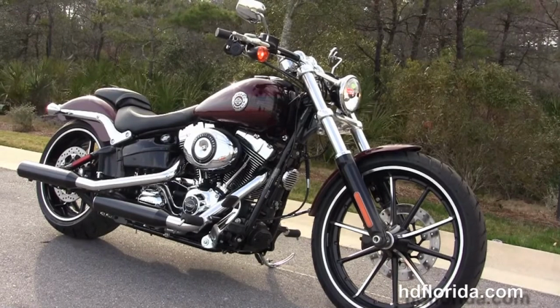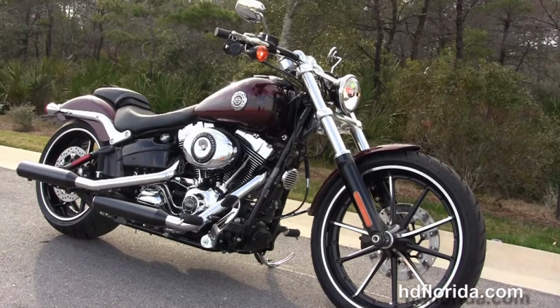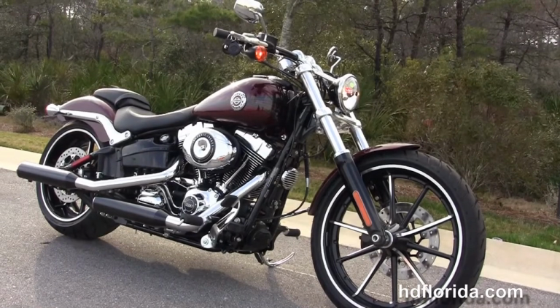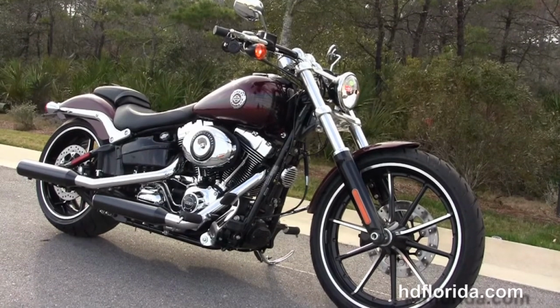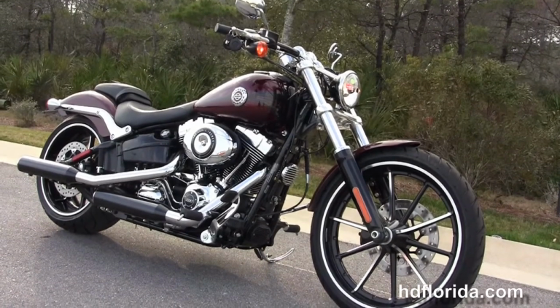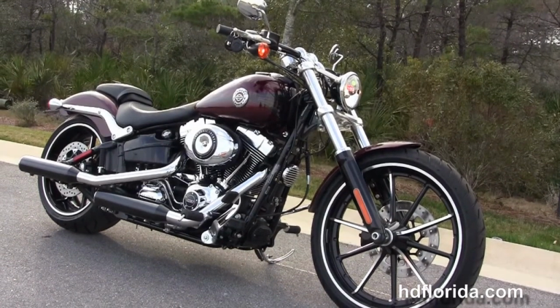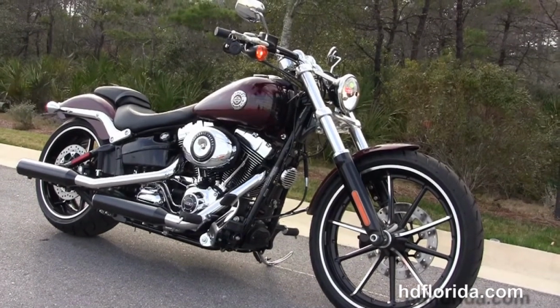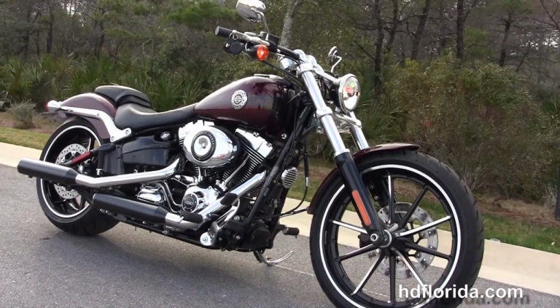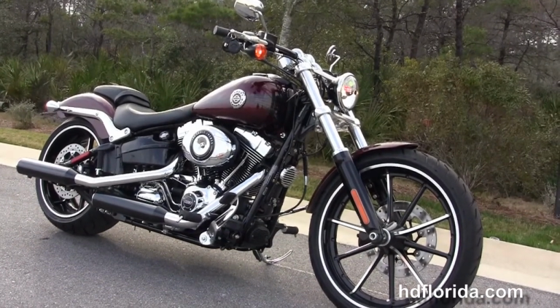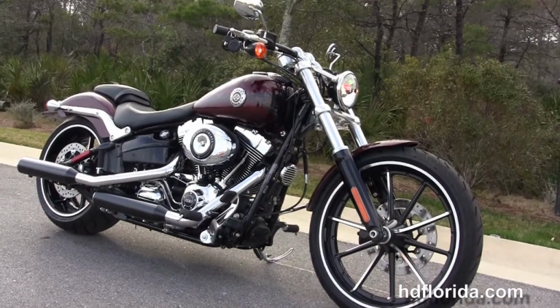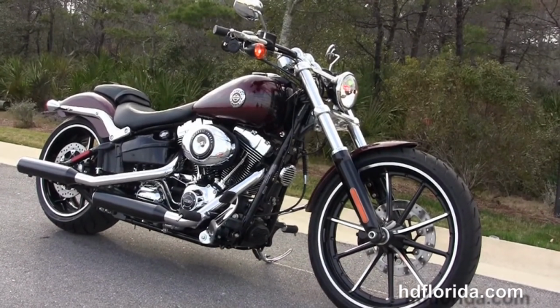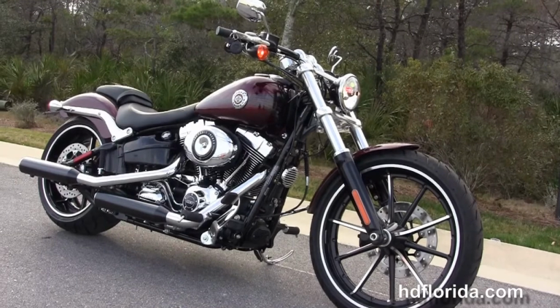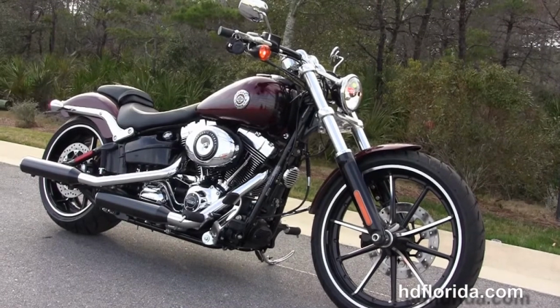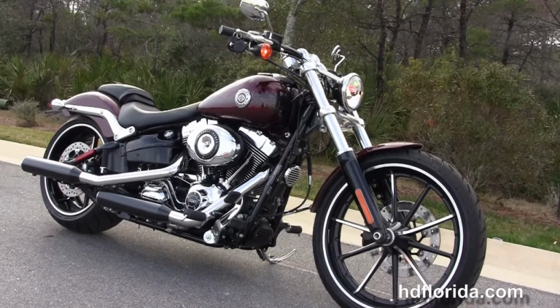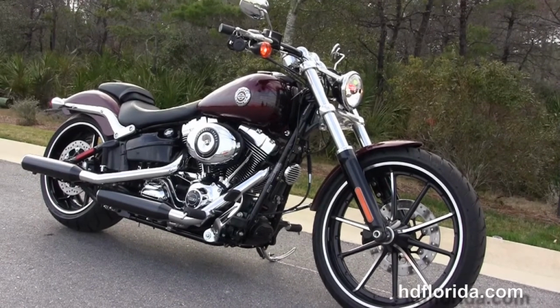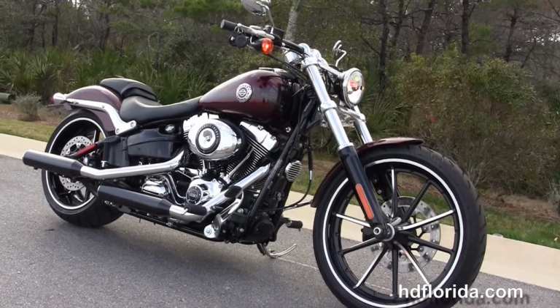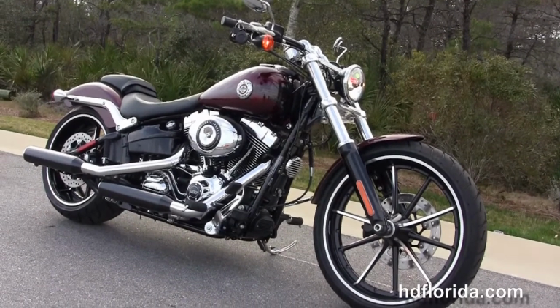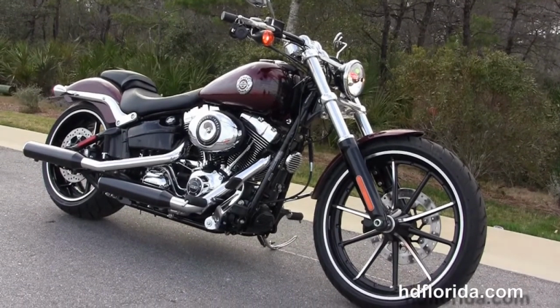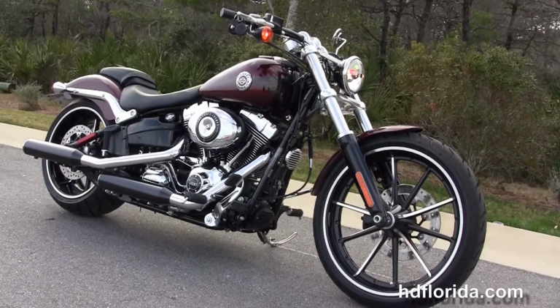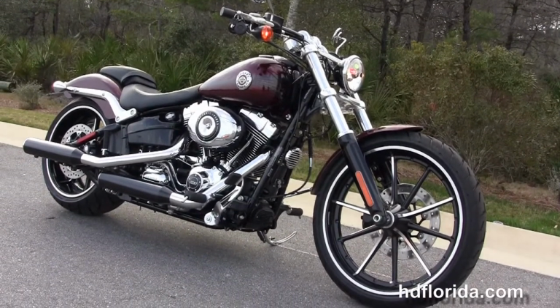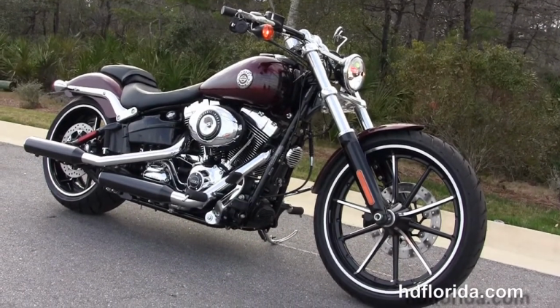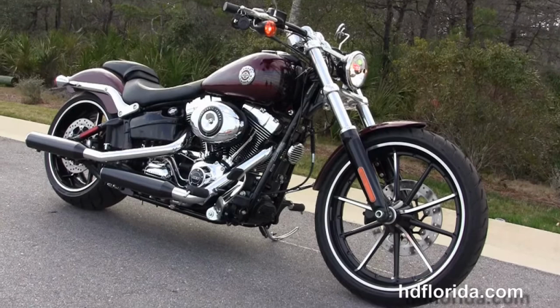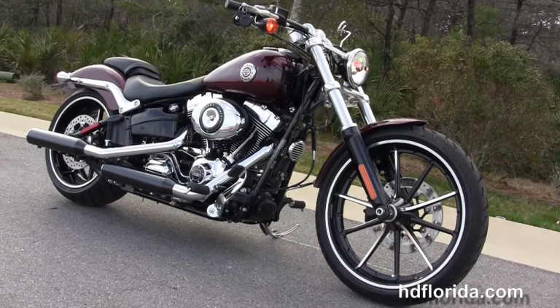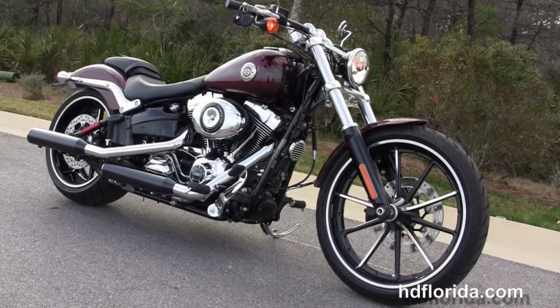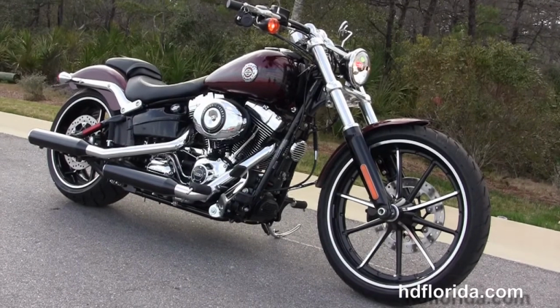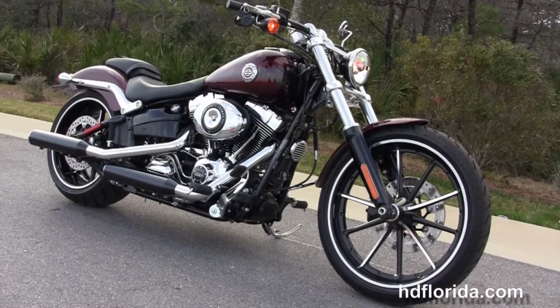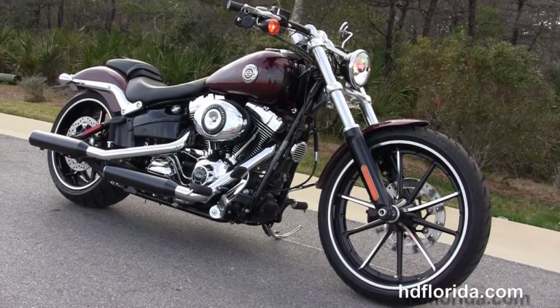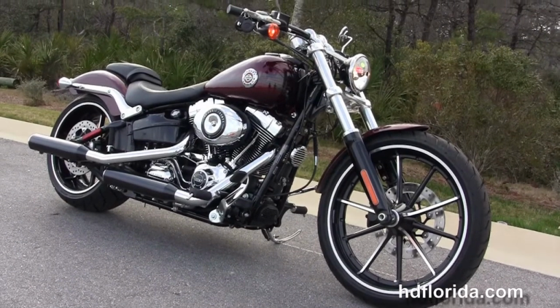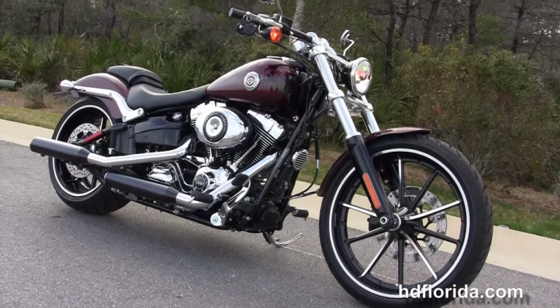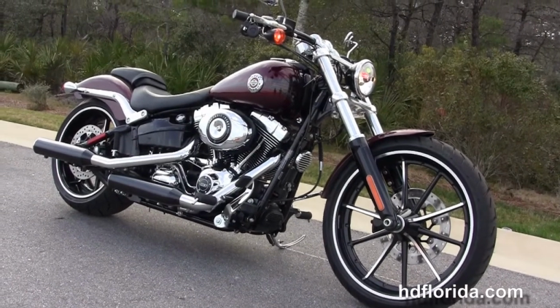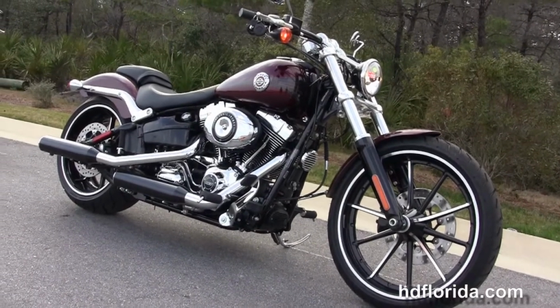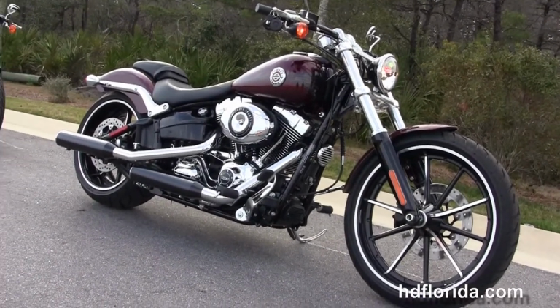We're rated number one in customer service, with over 1,200 new and previously enjoyed motorcycles for you to choose from. For more information on the Breakout, click the link below, and for the rest of our main inventory, visit us at HGFlorida.com. We're always open 24/7, and remember — have one rocking, smoking, adrenaline-filled Harley day.